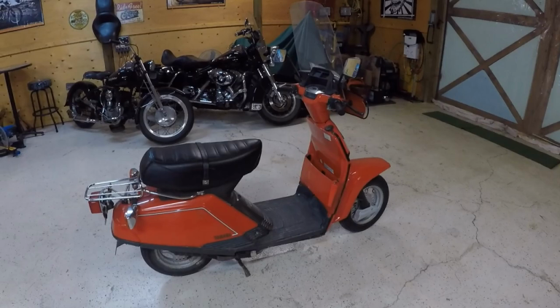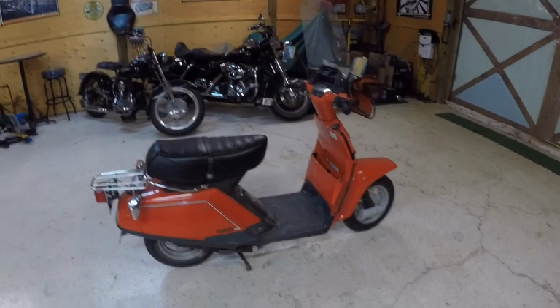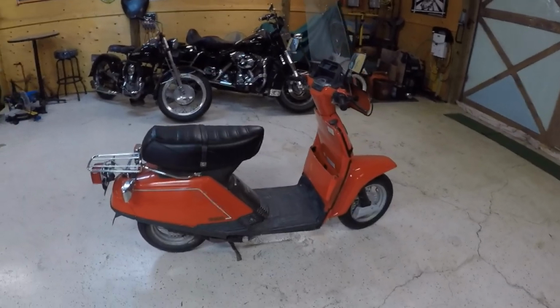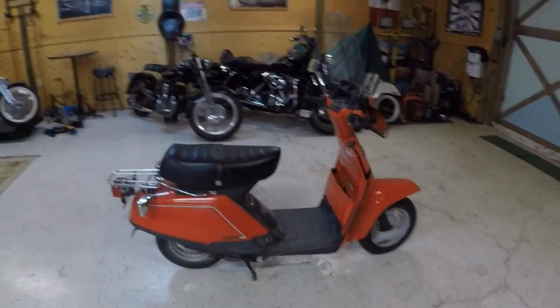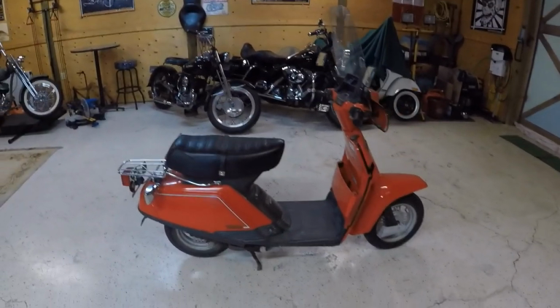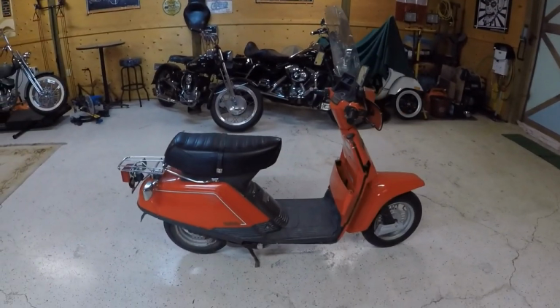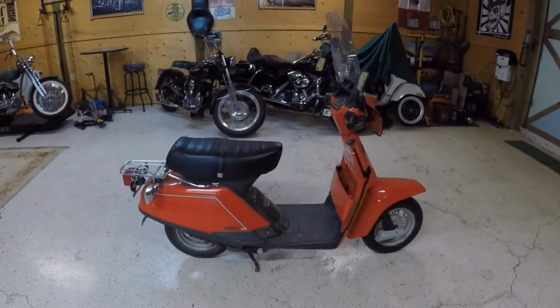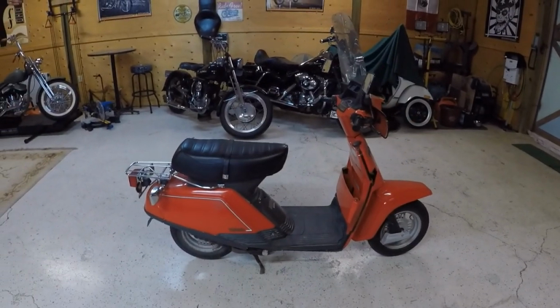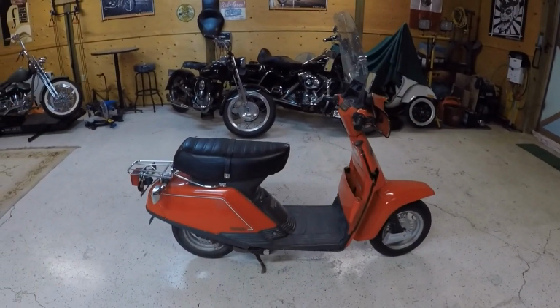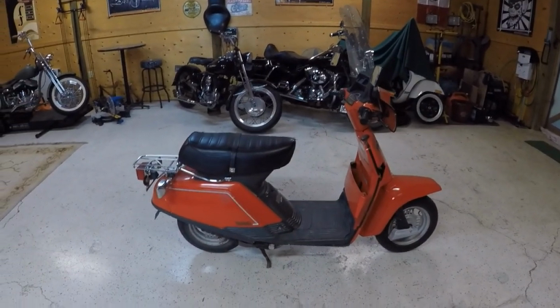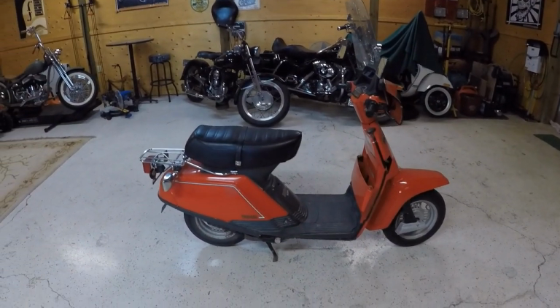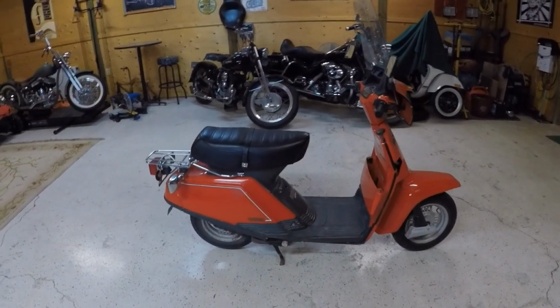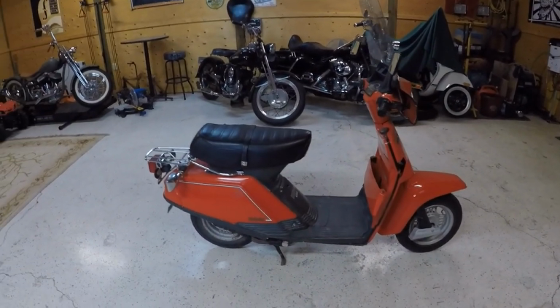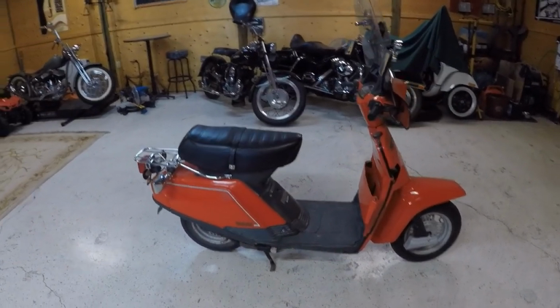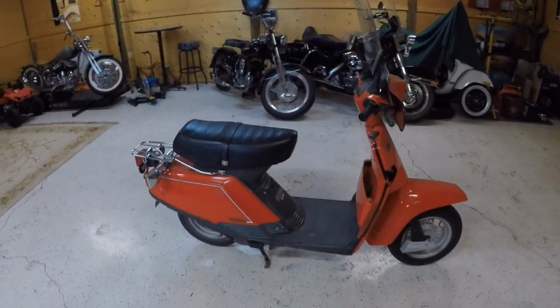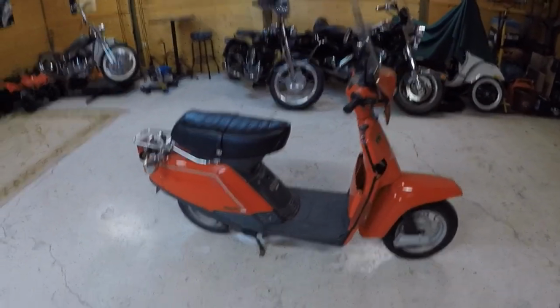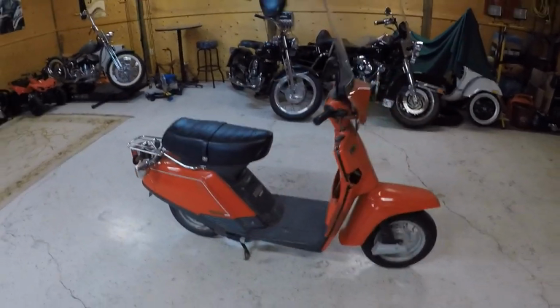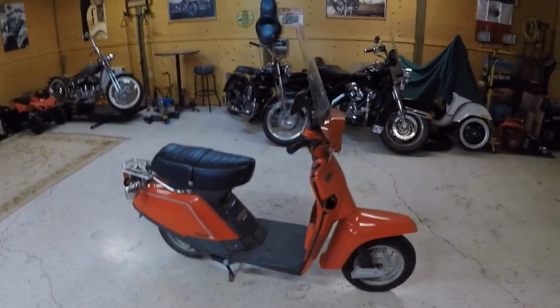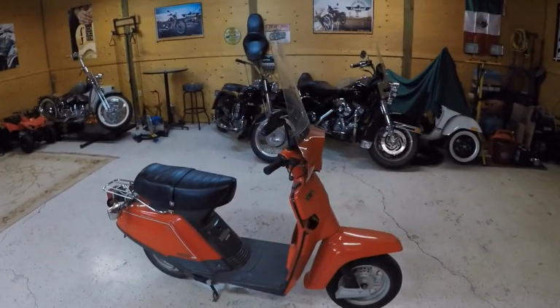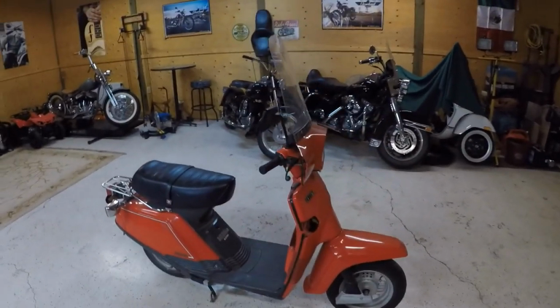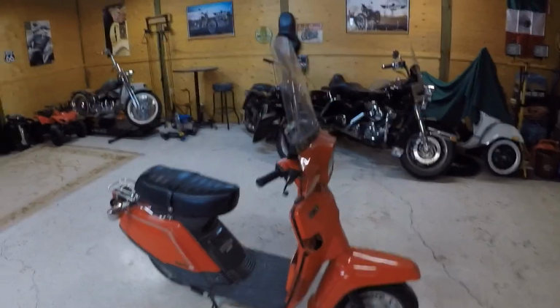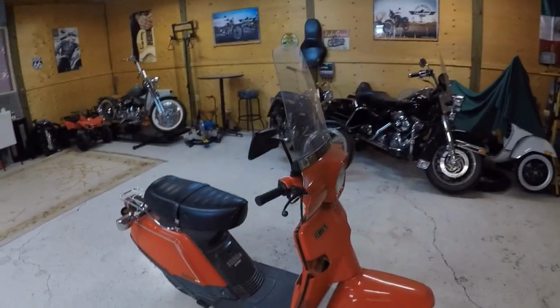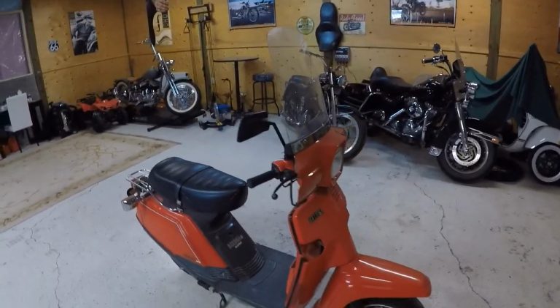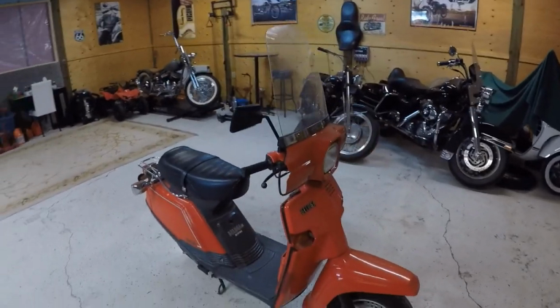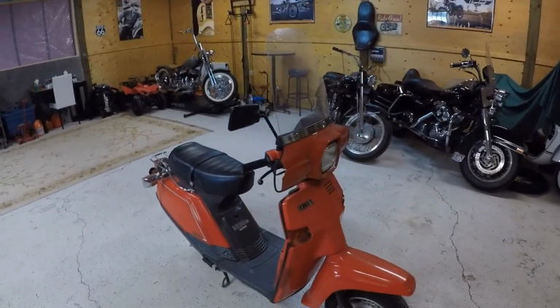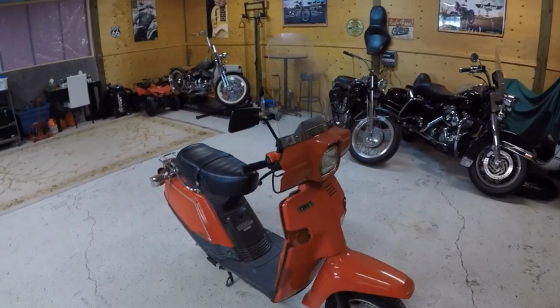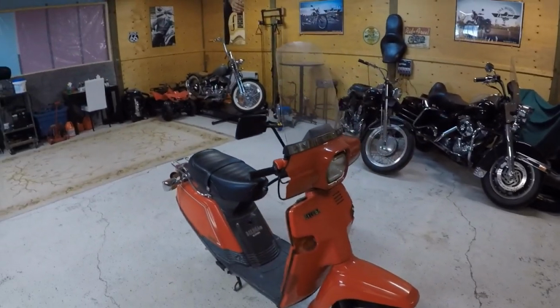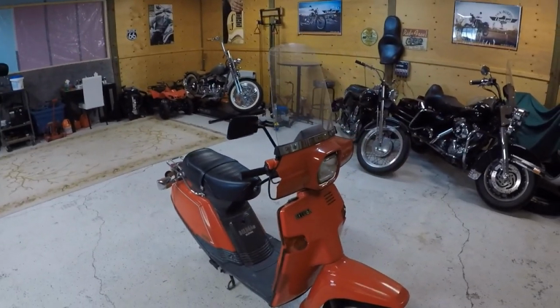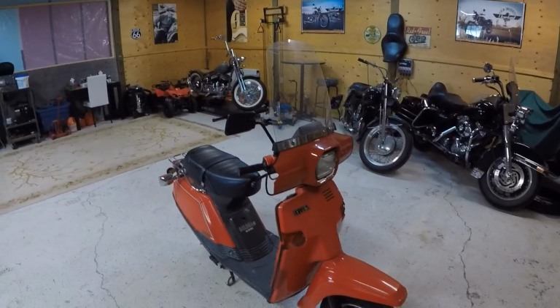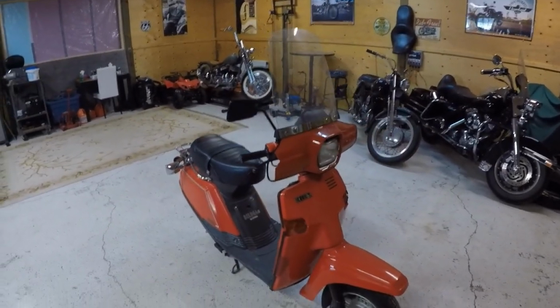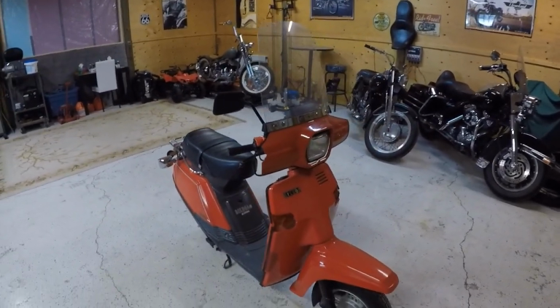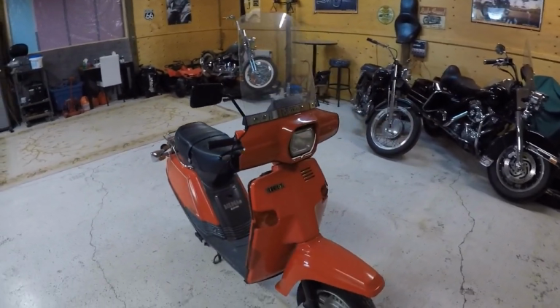You figure out how to come and get it. I do know that if you took the fairing off and the windshield, it fits inside a van.